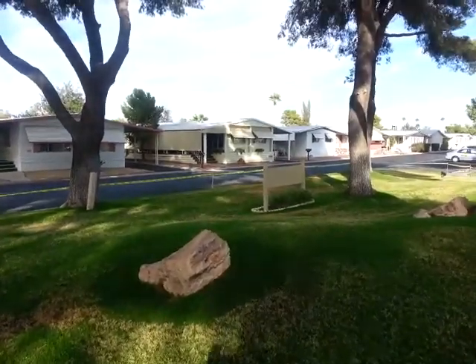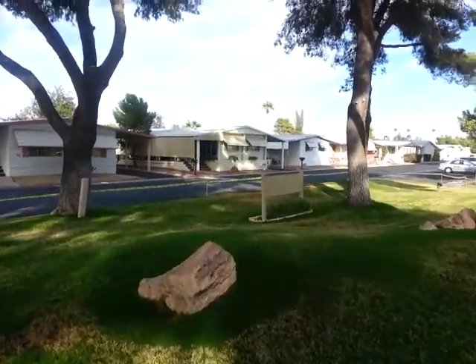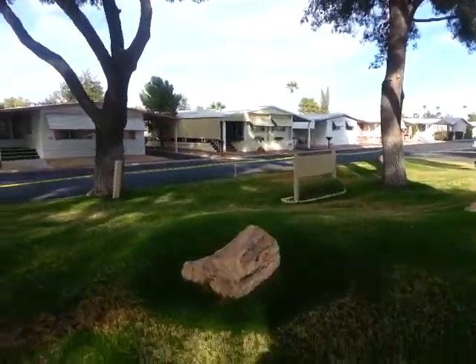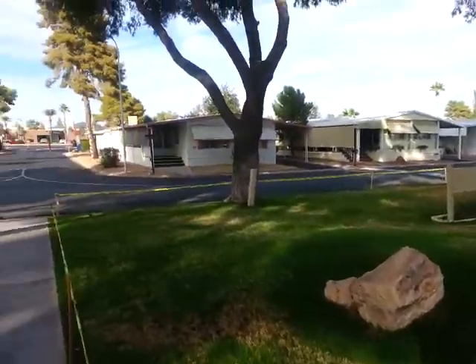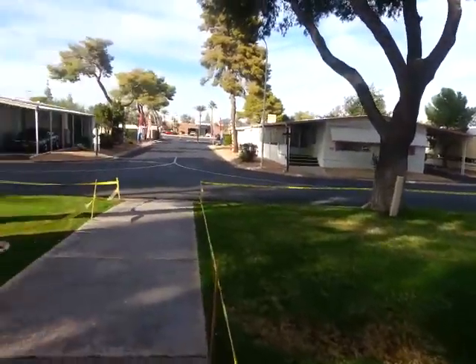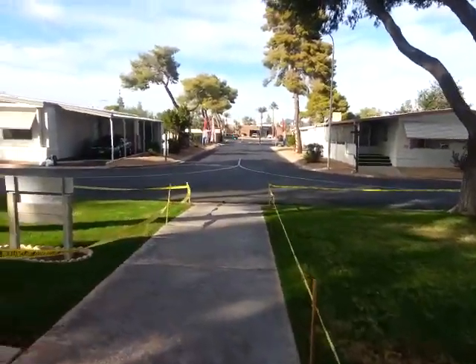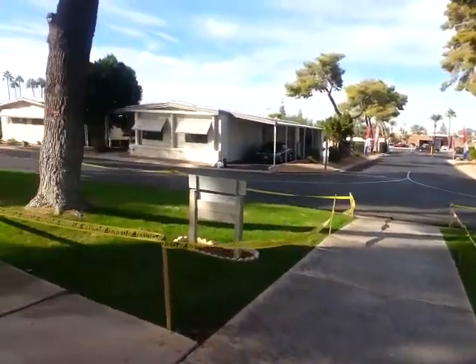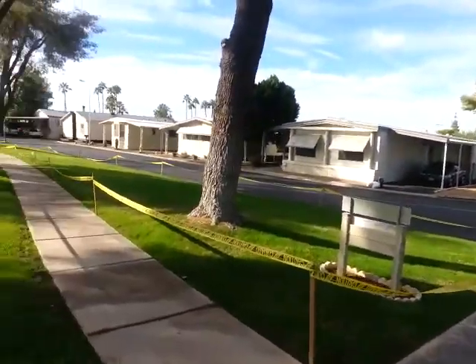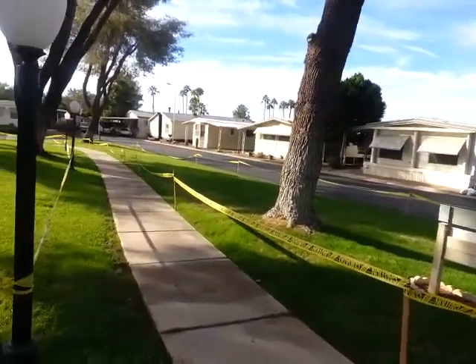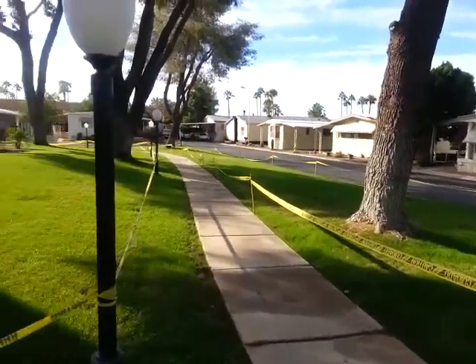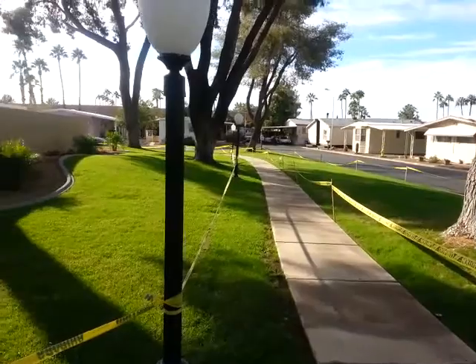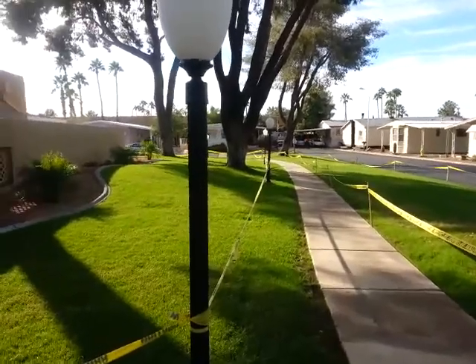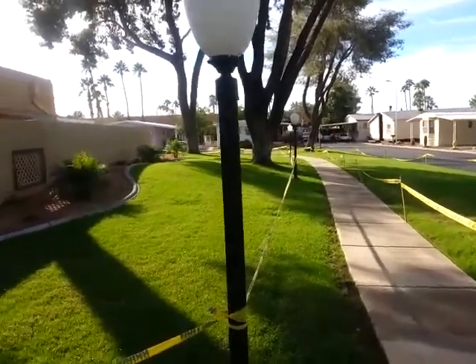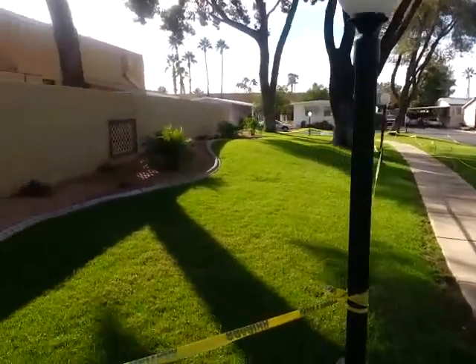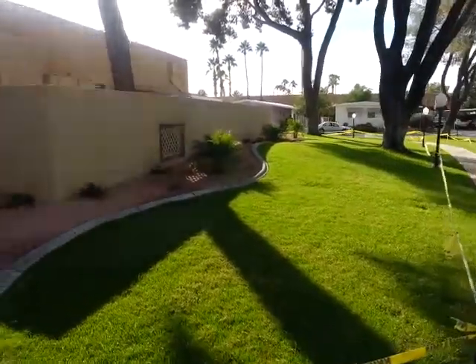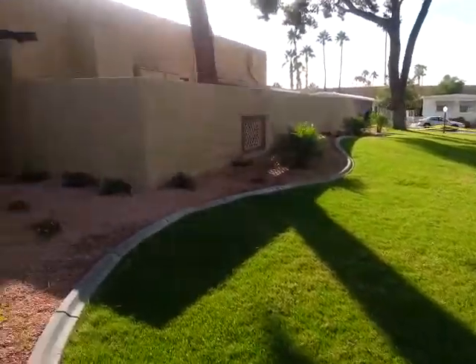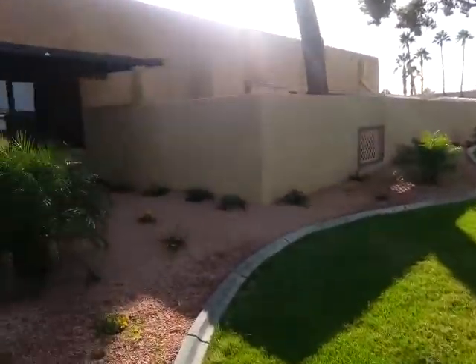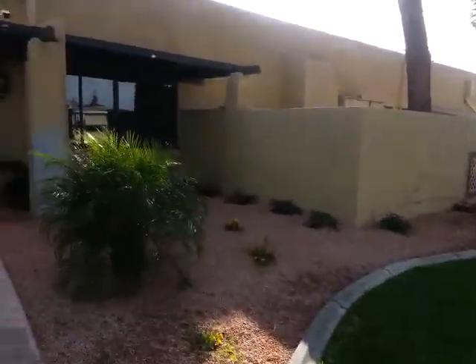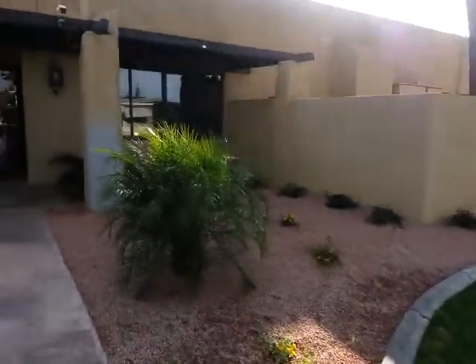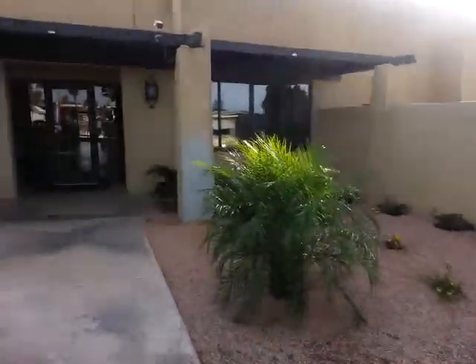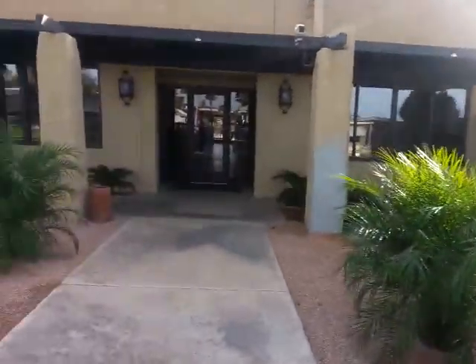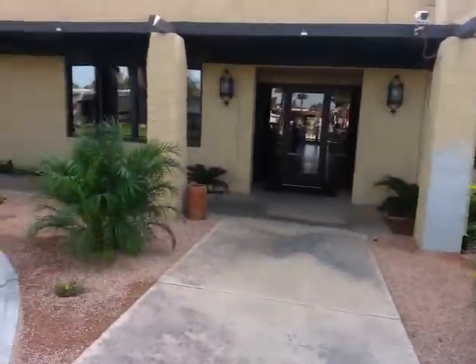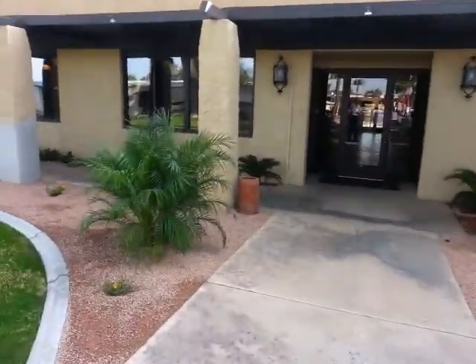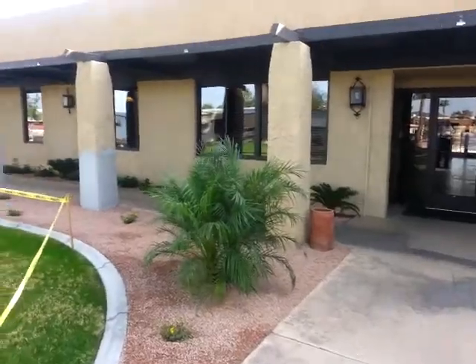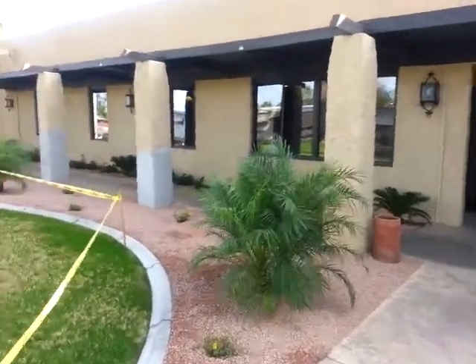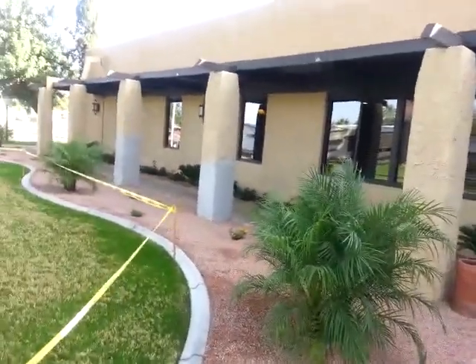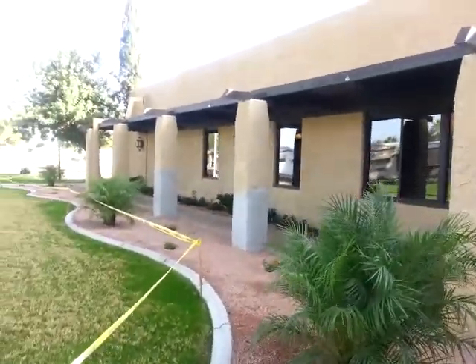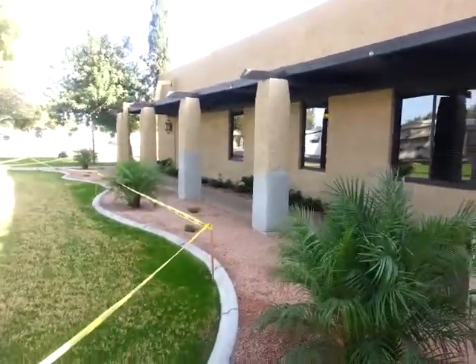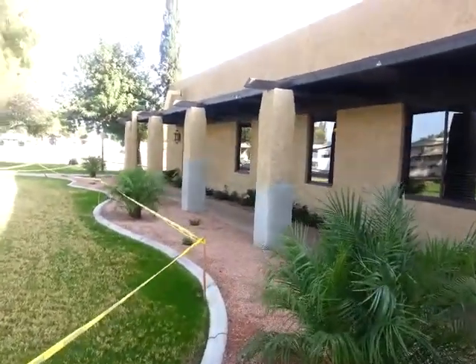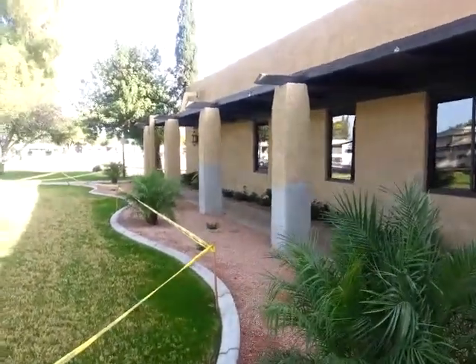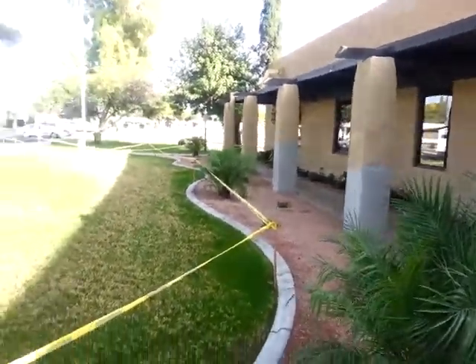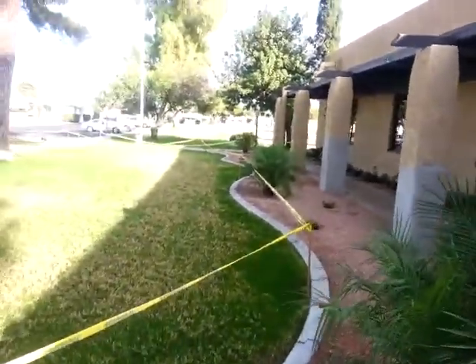How you doing? It's Ryan and Chuck with Cactus Country Manufactured Home Sales. We're out here at Contempo Tempe today to take a look at the clubhouse. We have a few listings here and we wanted you to get a view of the clubhouse and all the amenities.